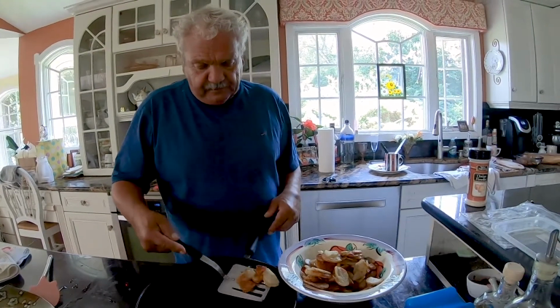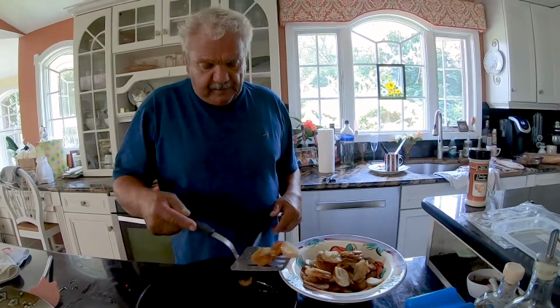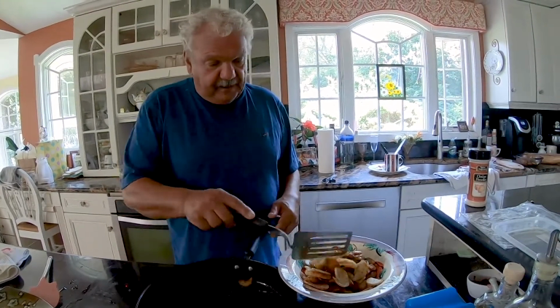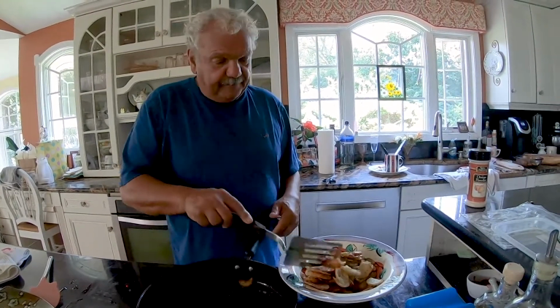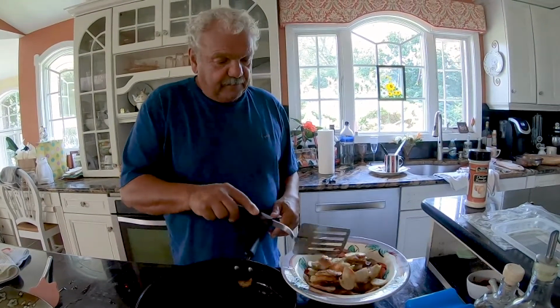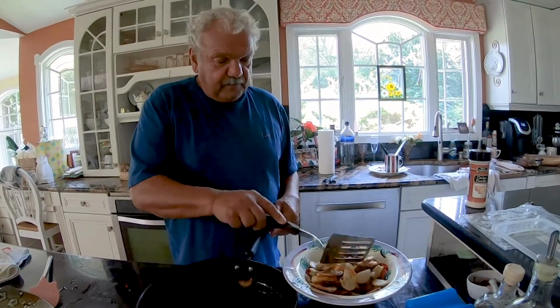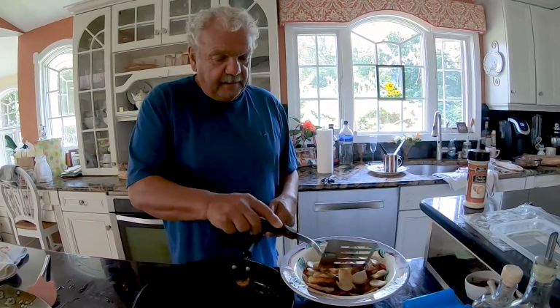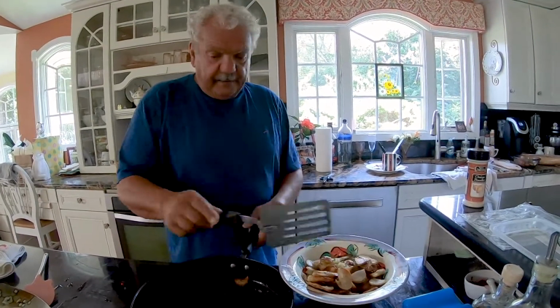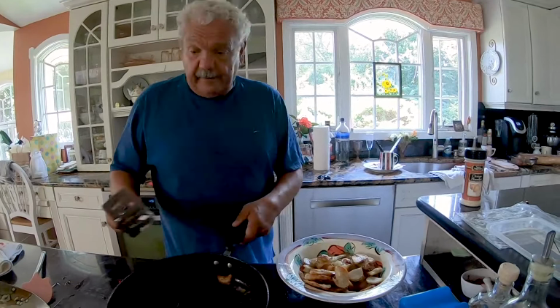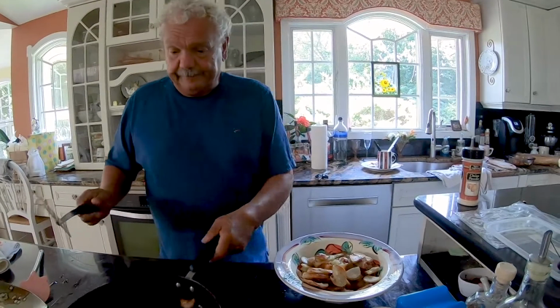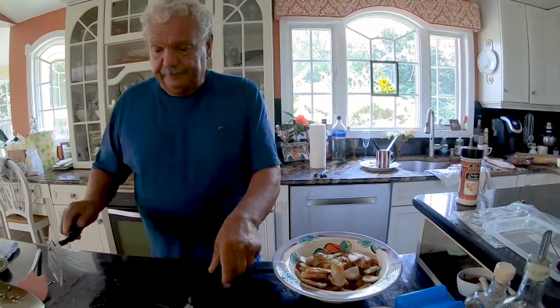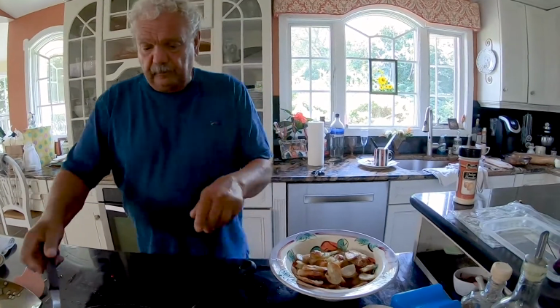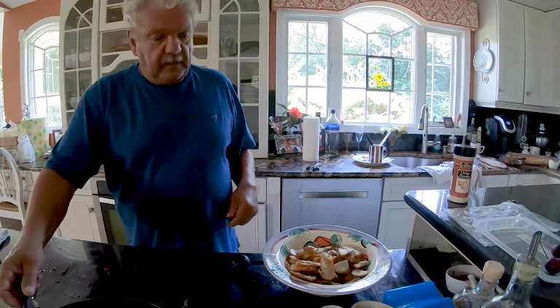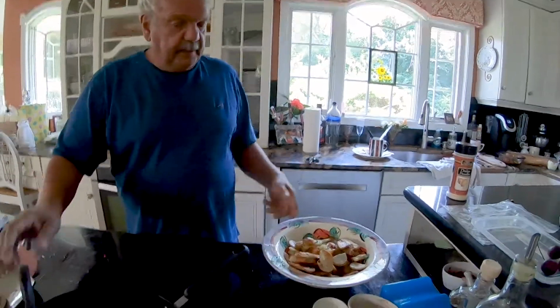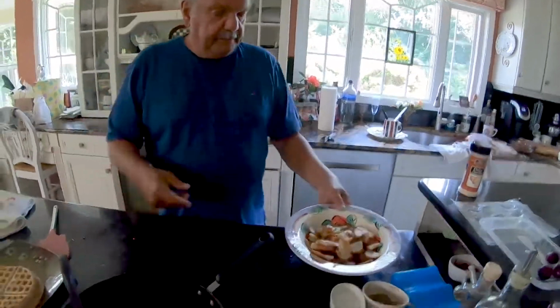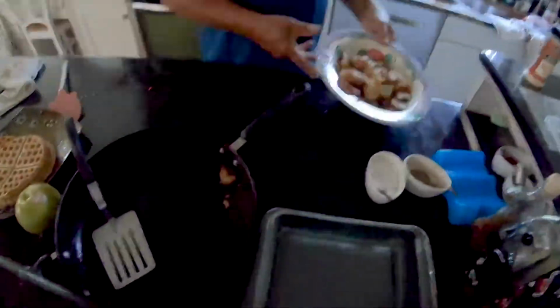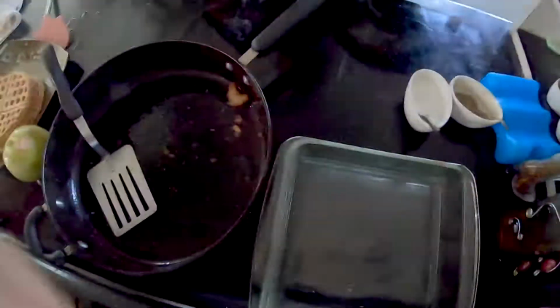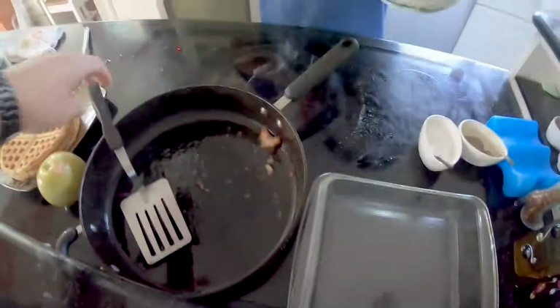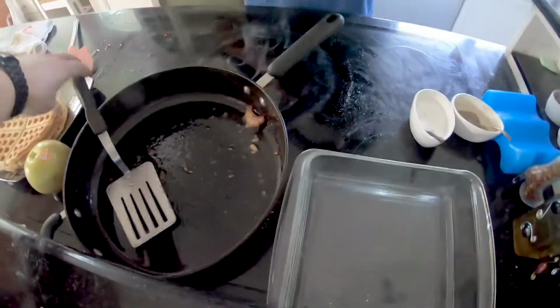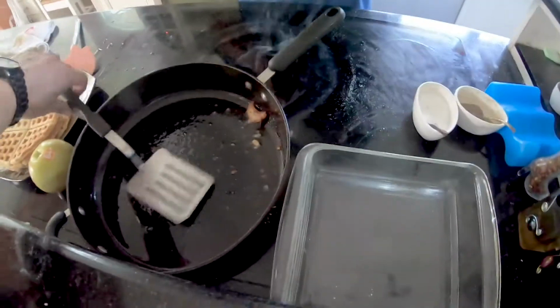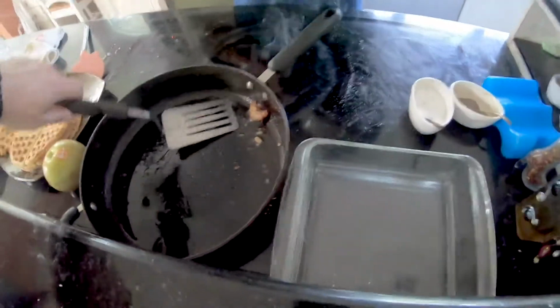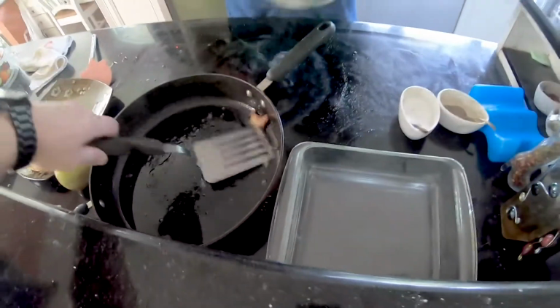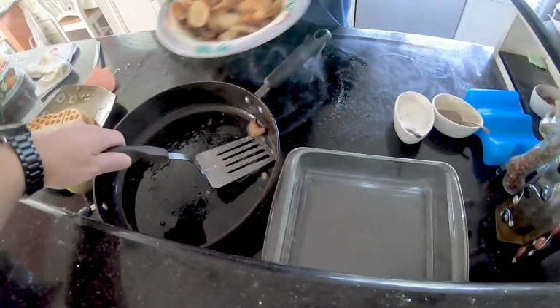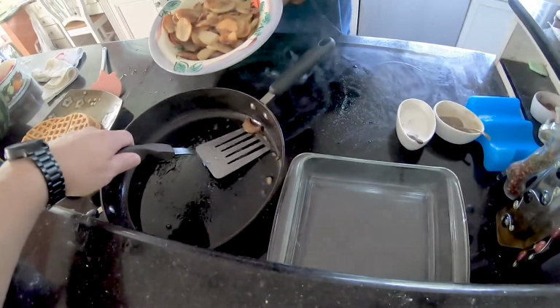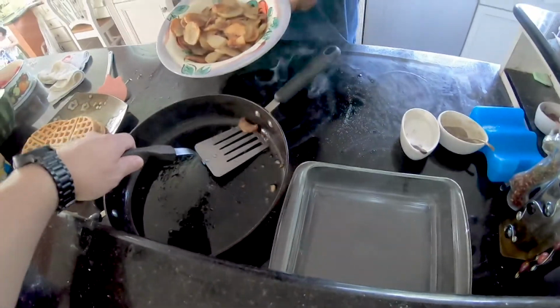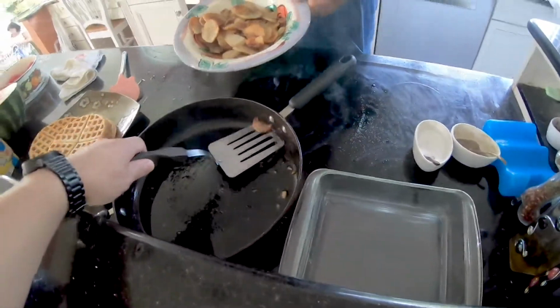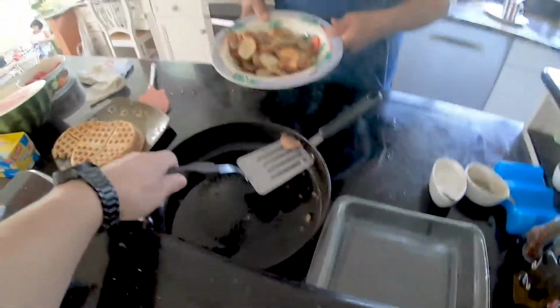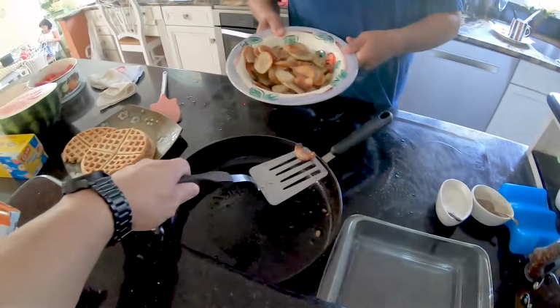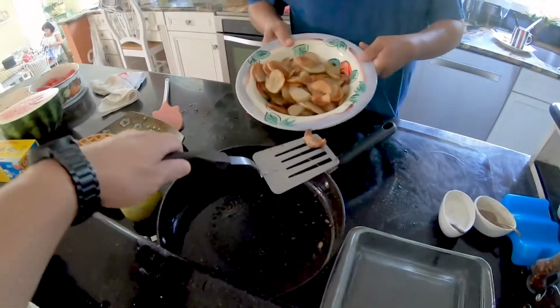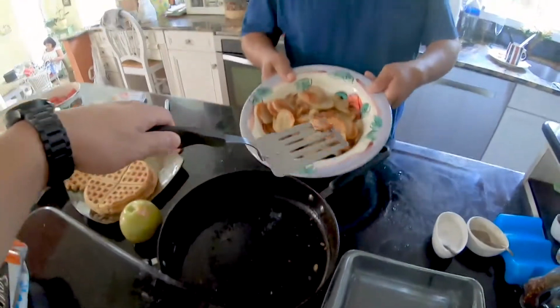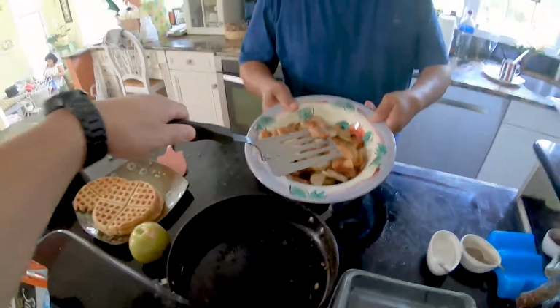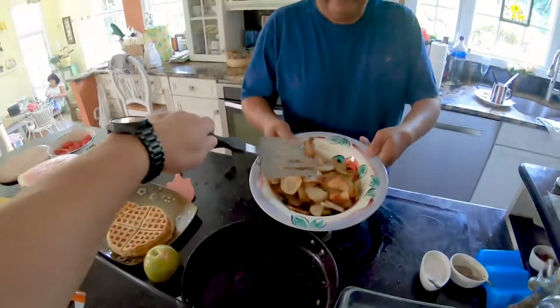We have a potato eater in the house other than you that will probably eat the rest of them up sometime today. Perfect. One perfect crispy one left — let's get this guy. Teamwork.